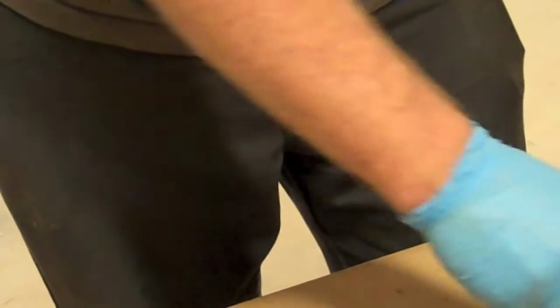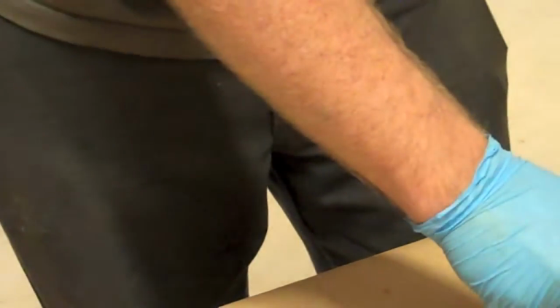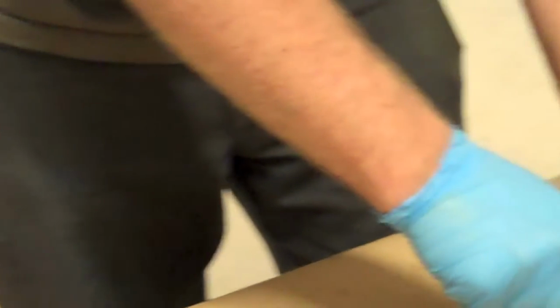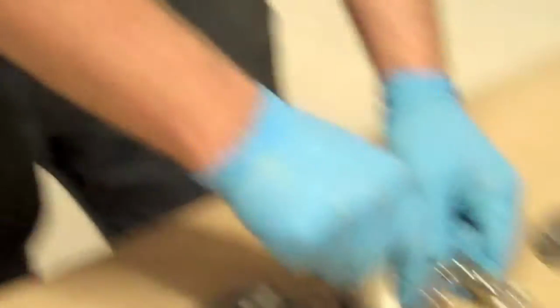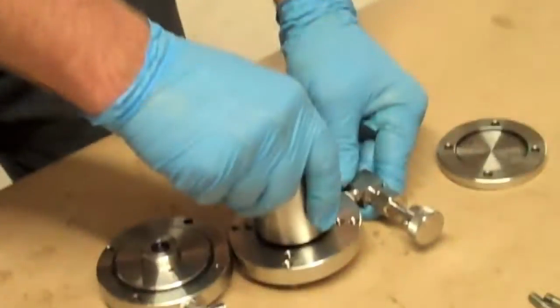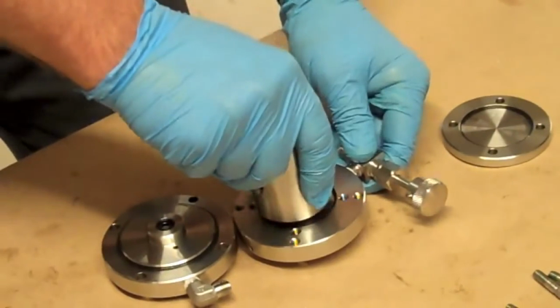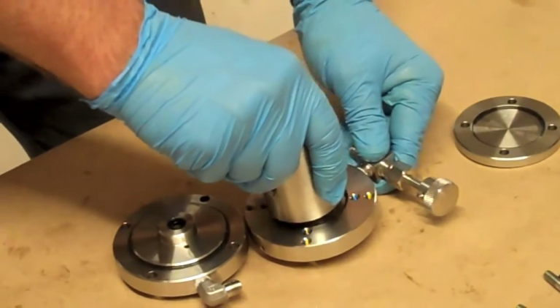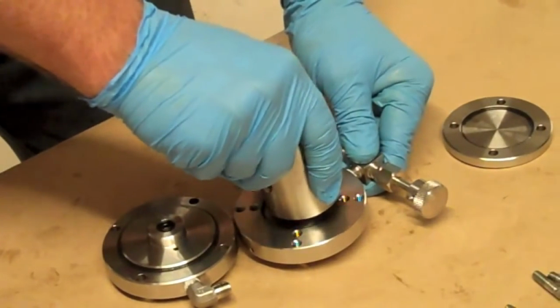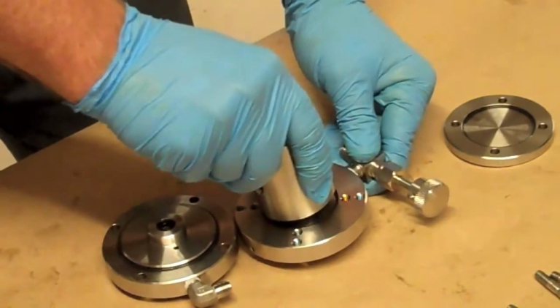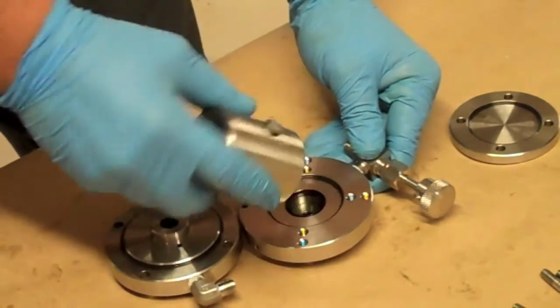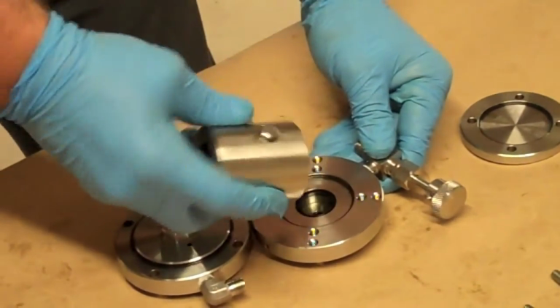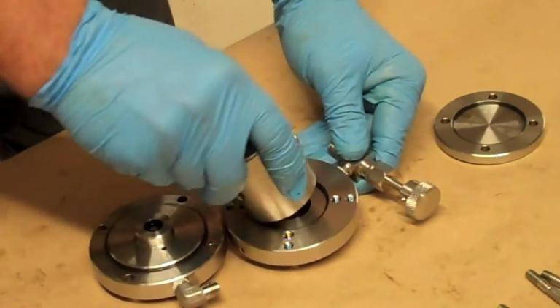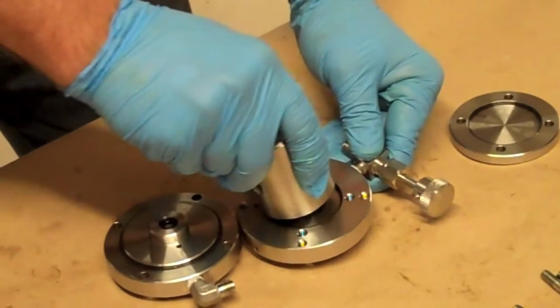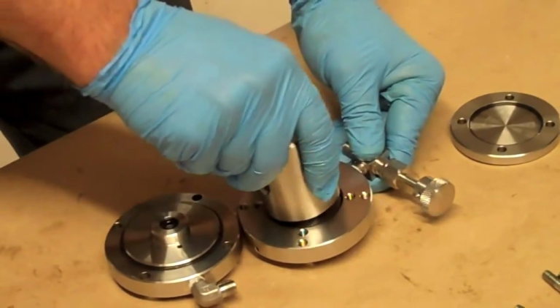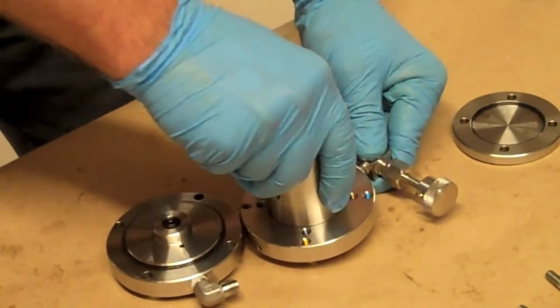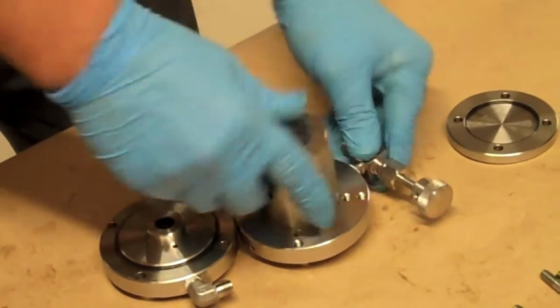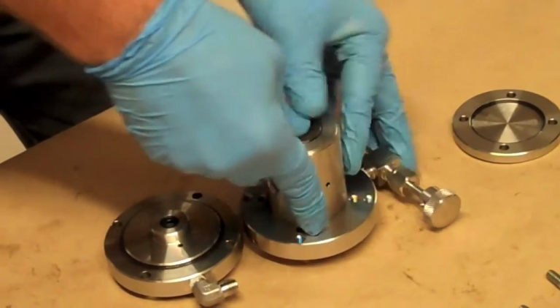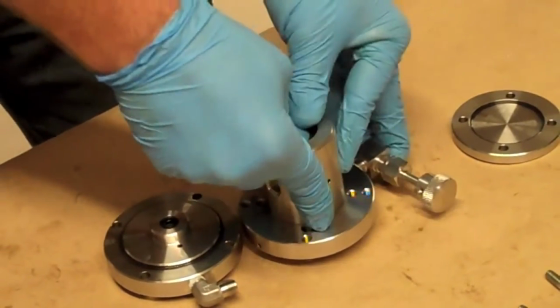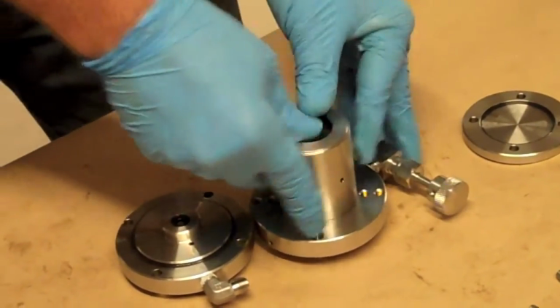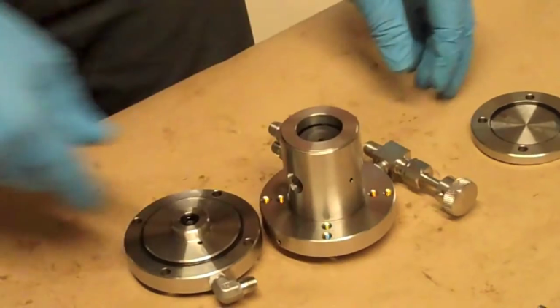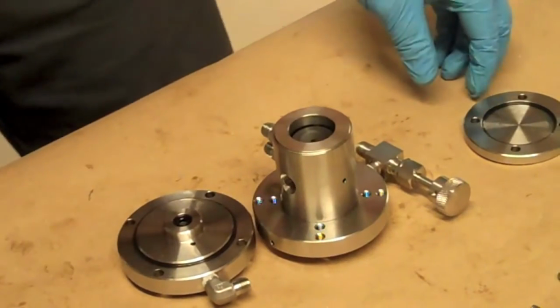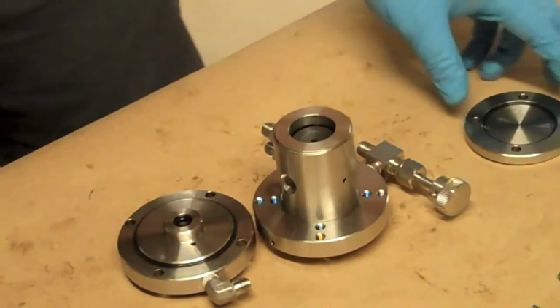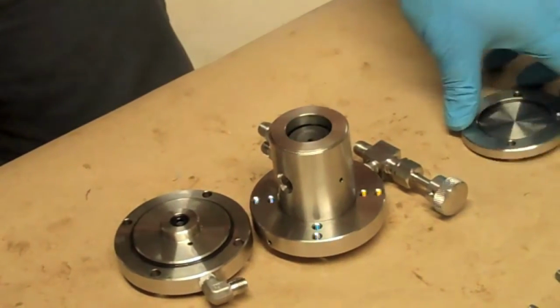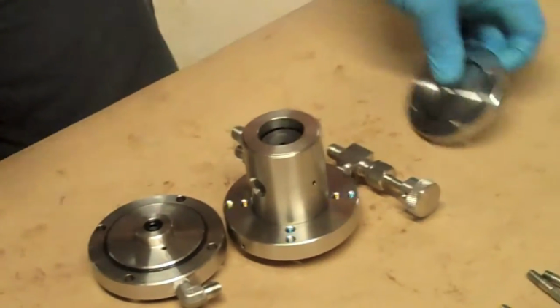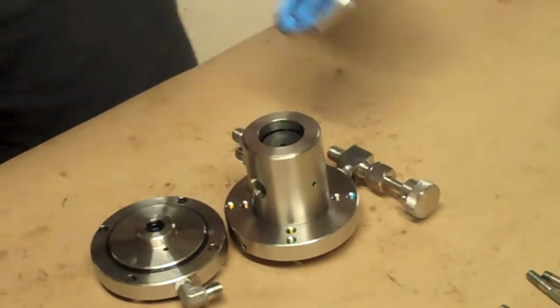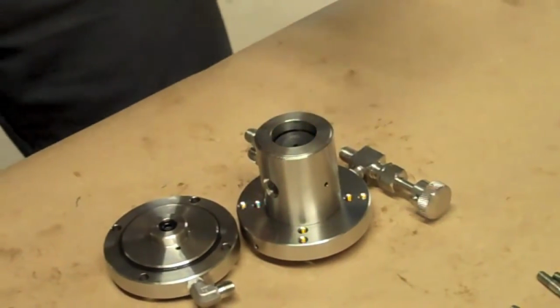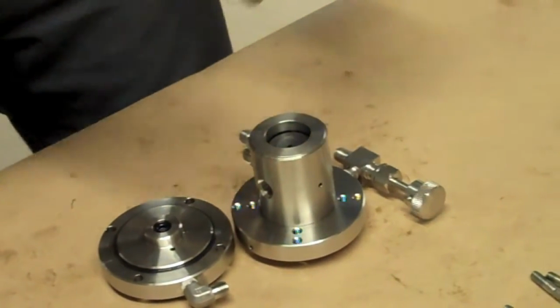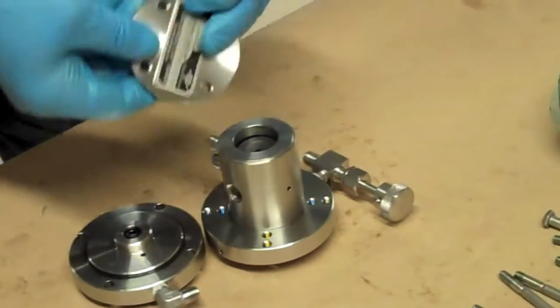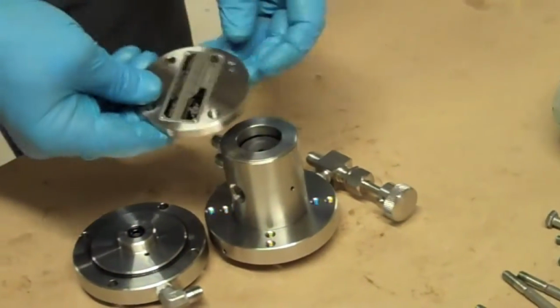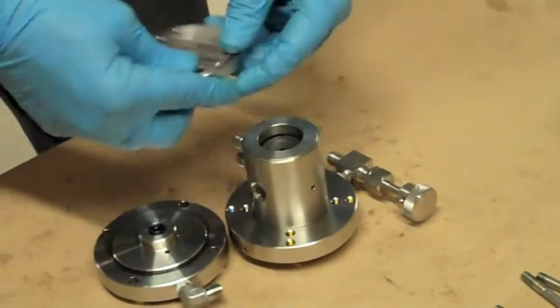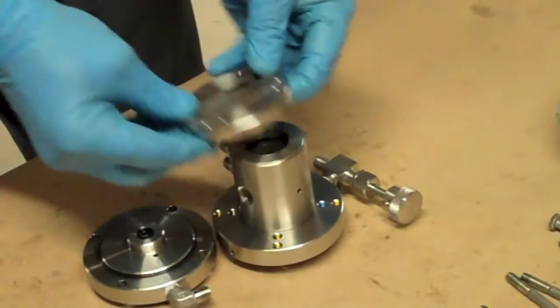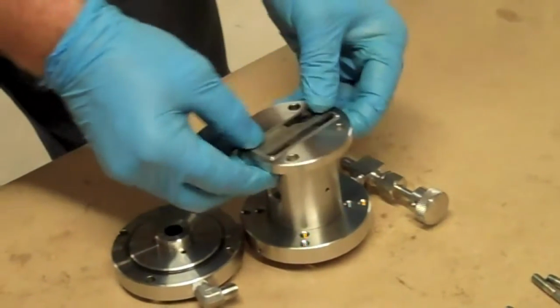Next, put on the top flange and push it in. Then put on our top cover.